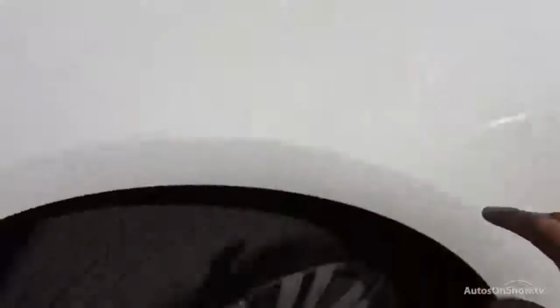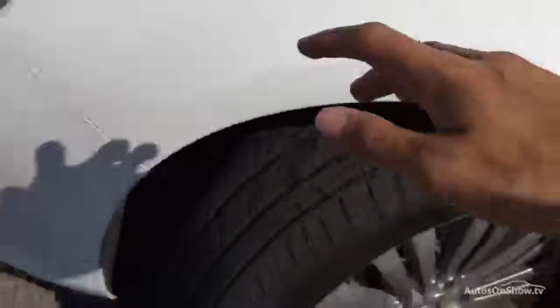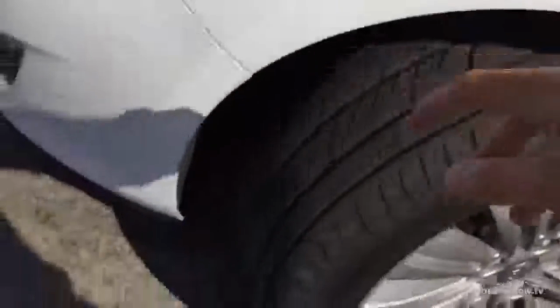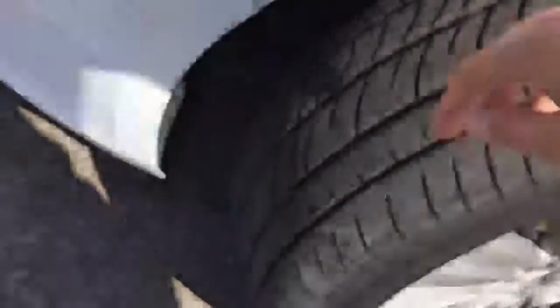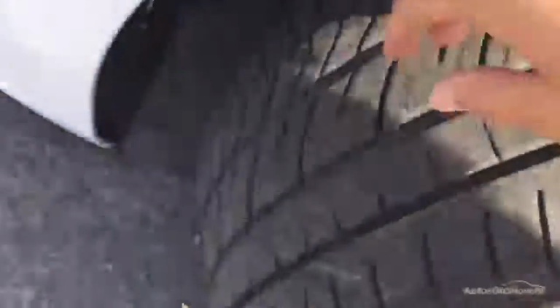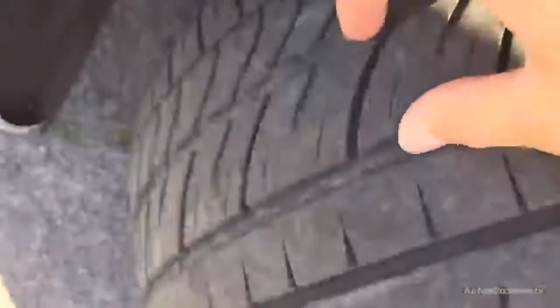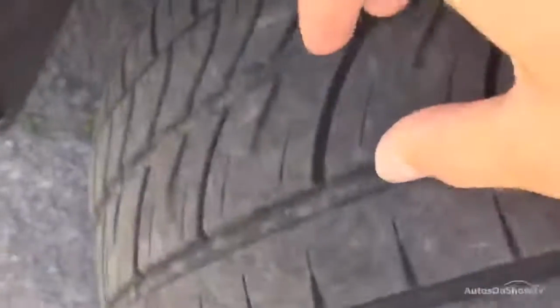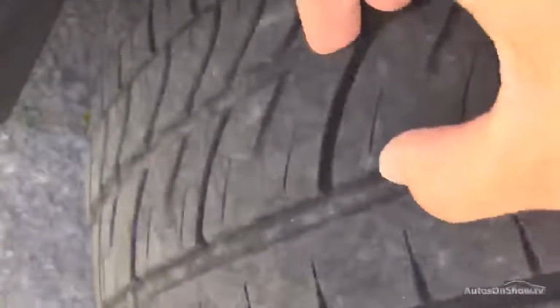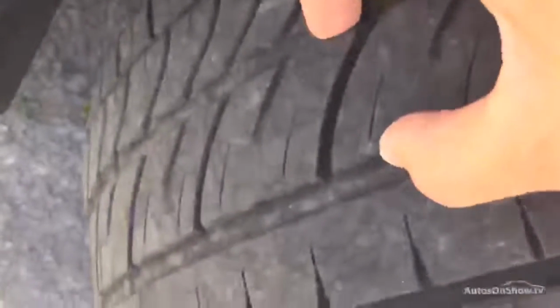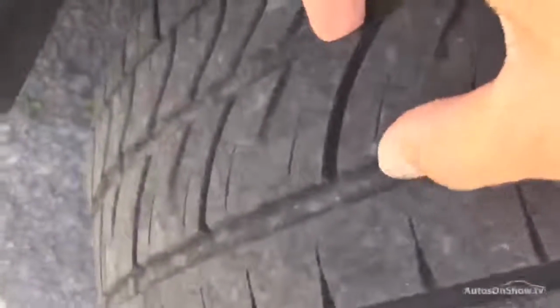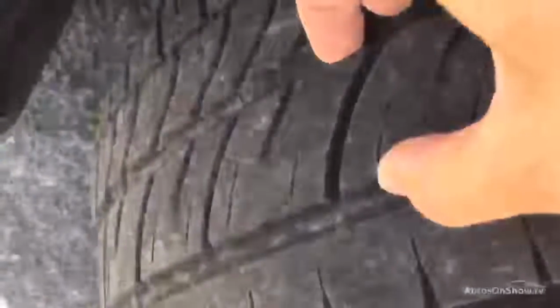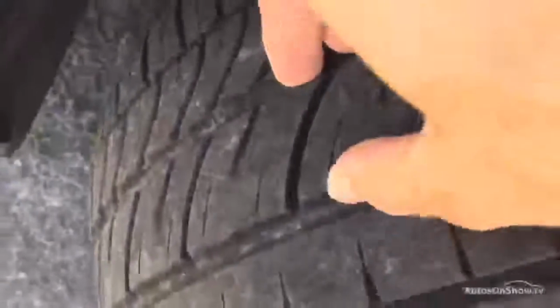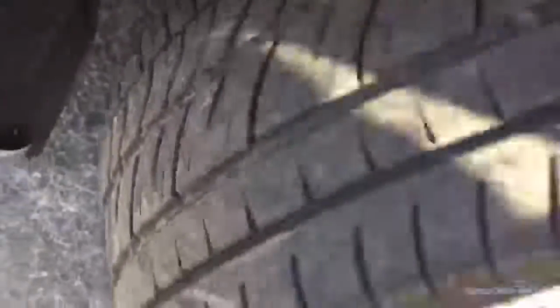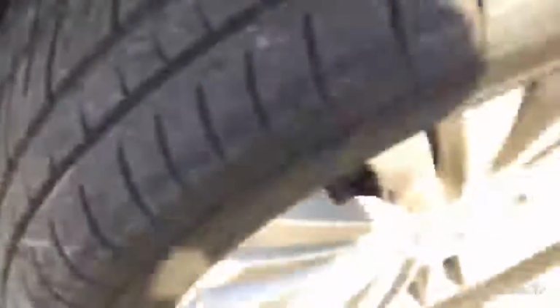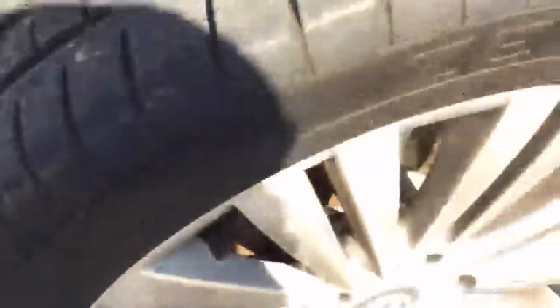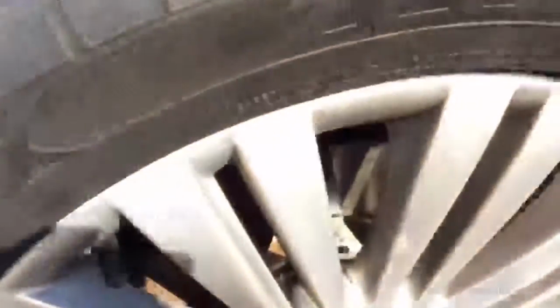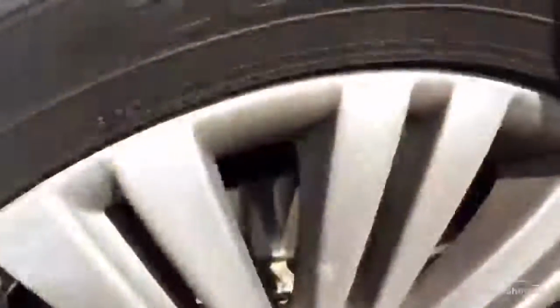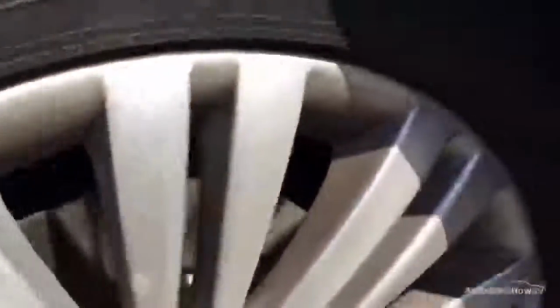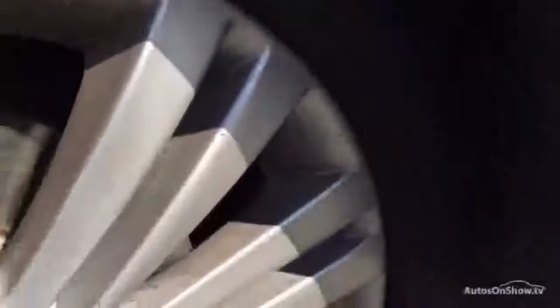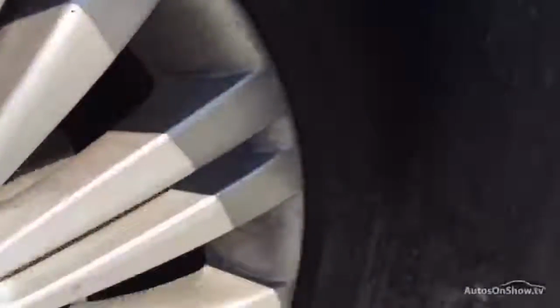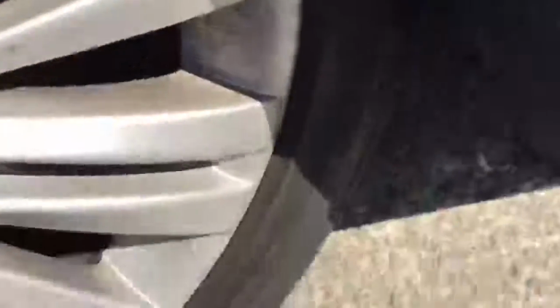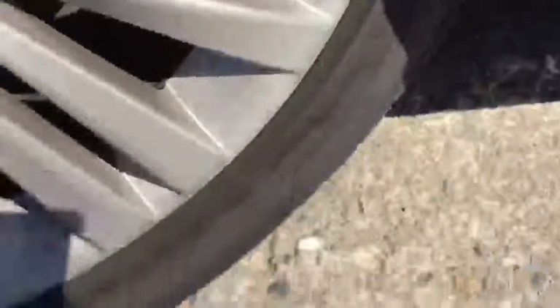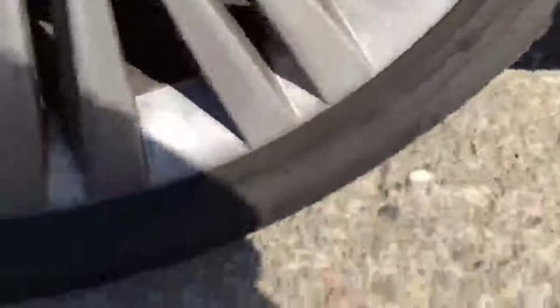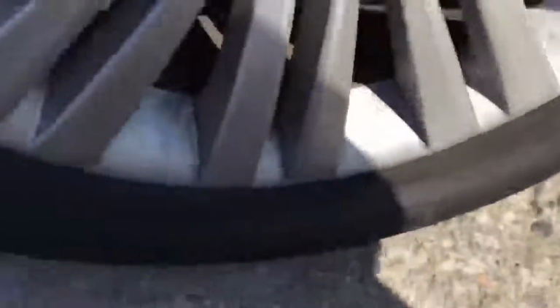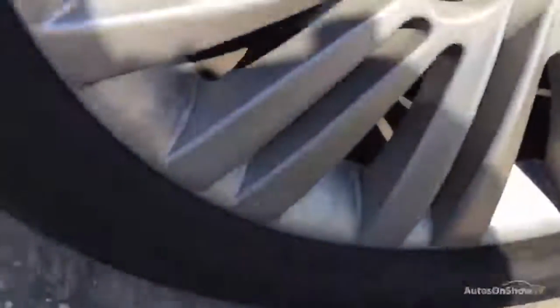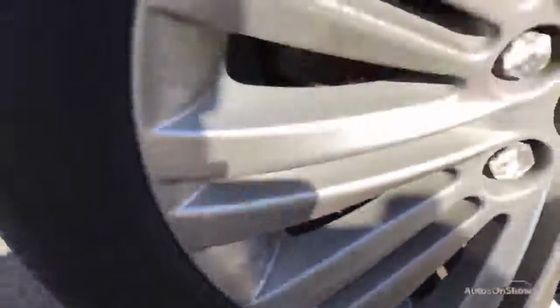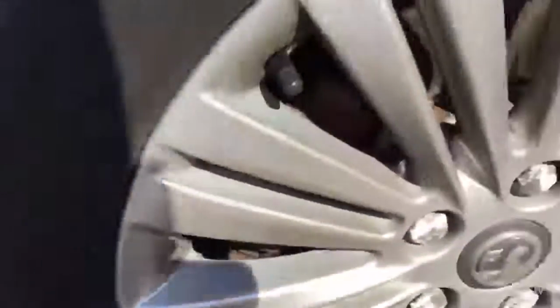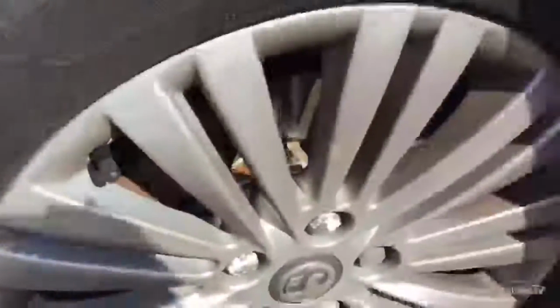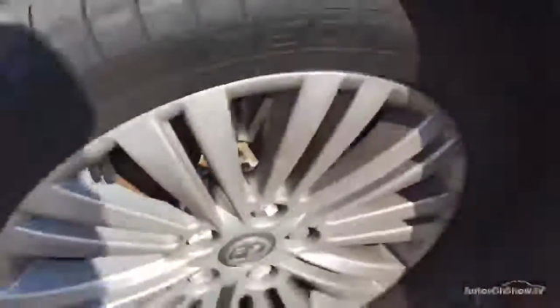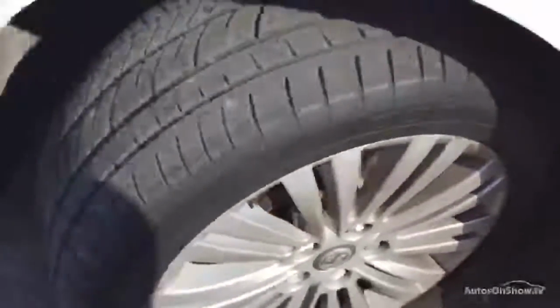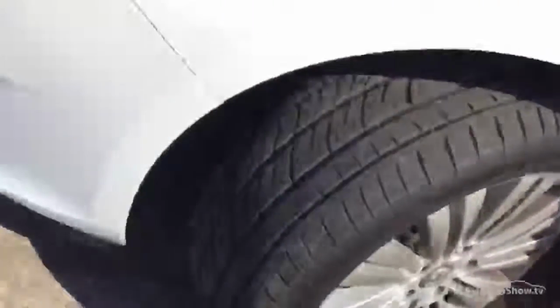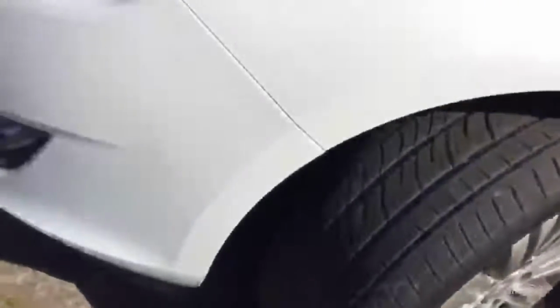Front arch is clean, and you're looking at around three millimetres on the front tyre as well. Front alloy — again nothing at all to report there, no curbing or scuffs.